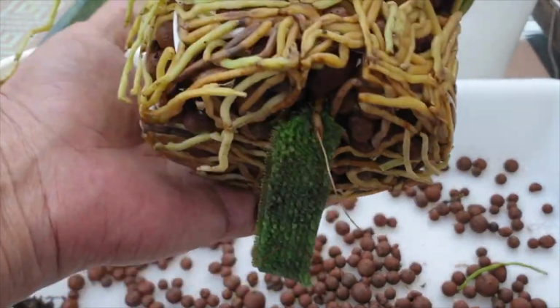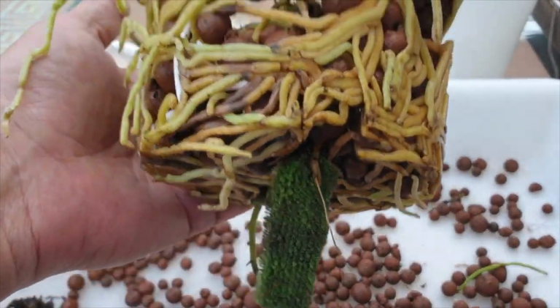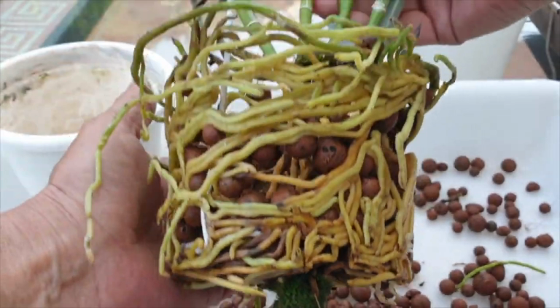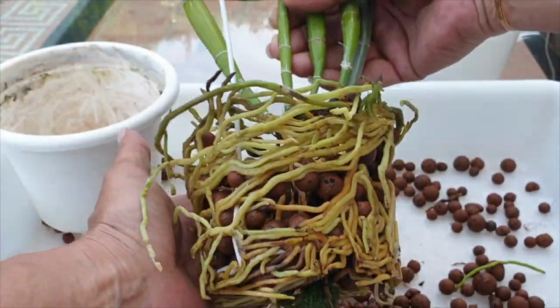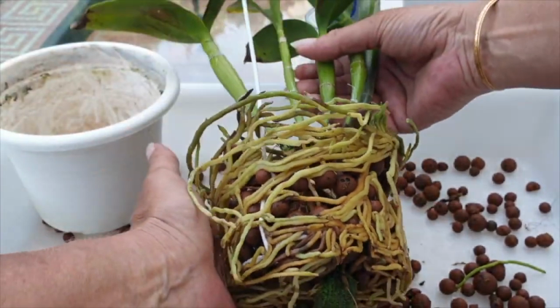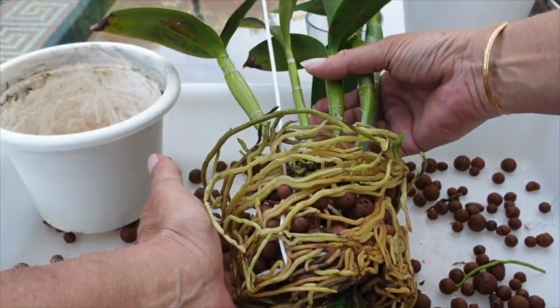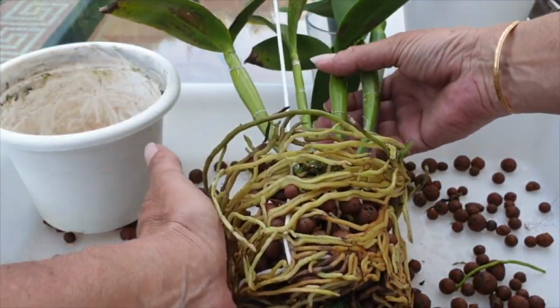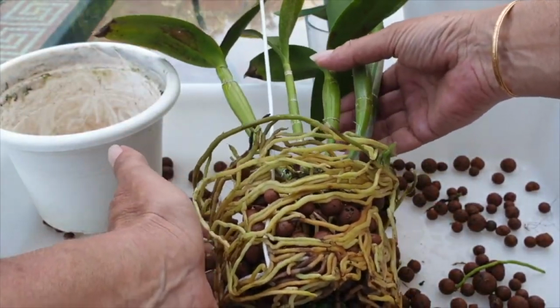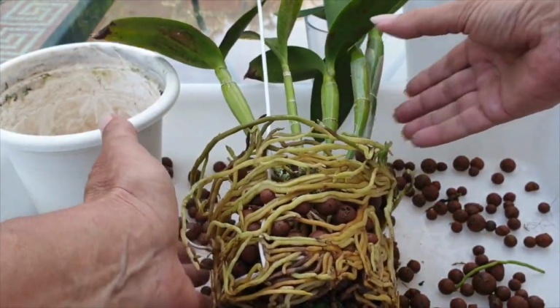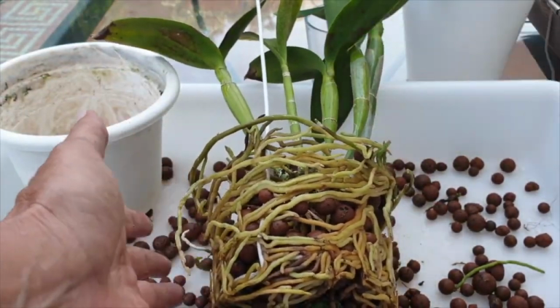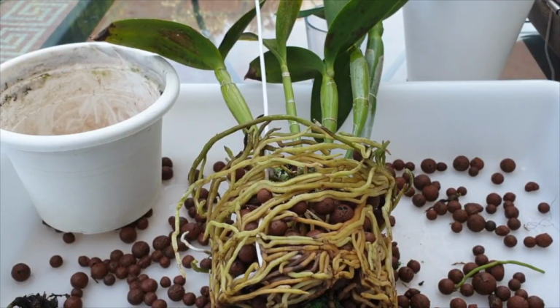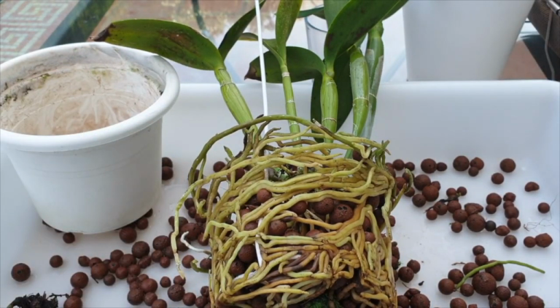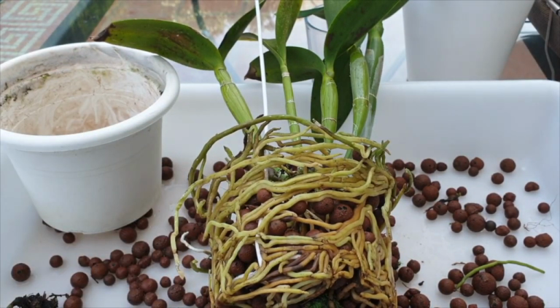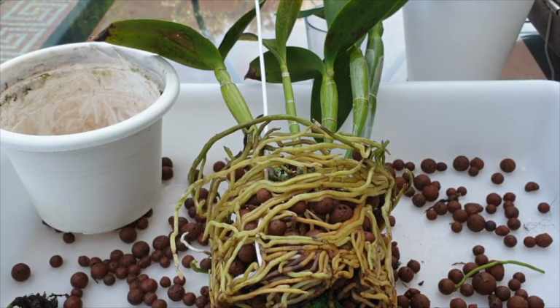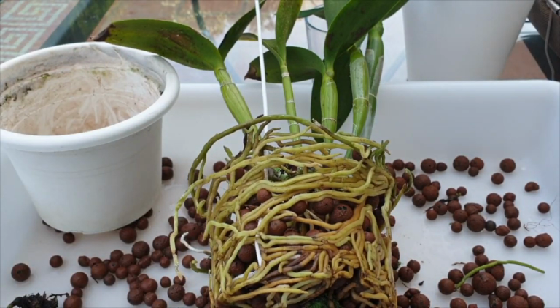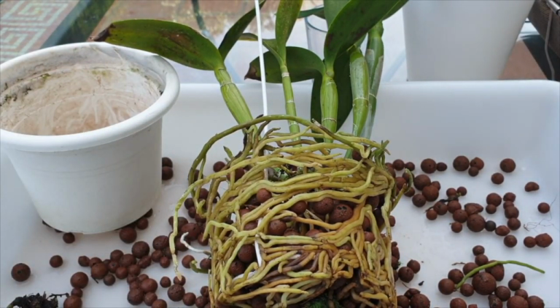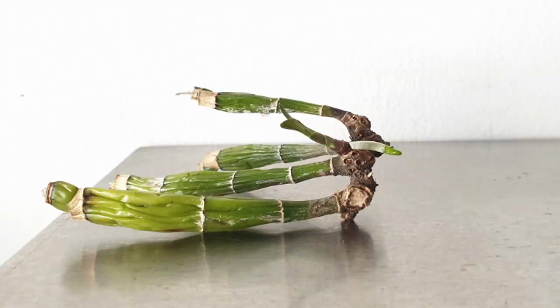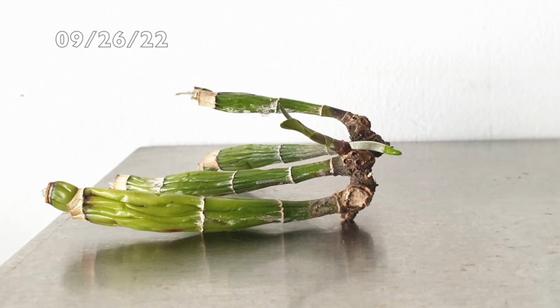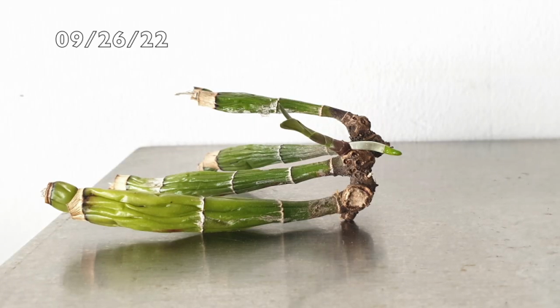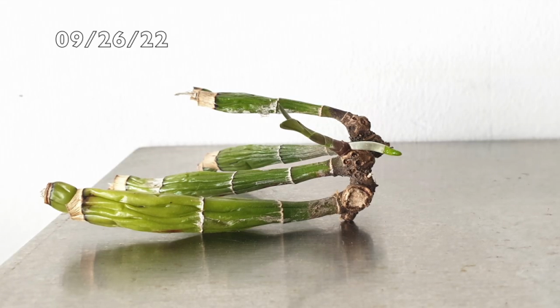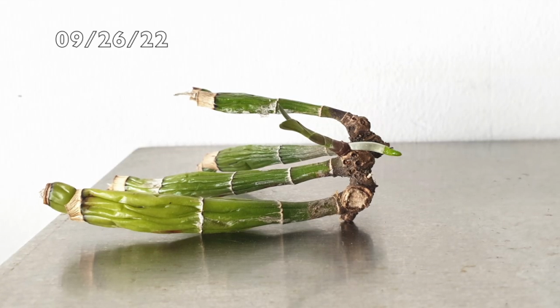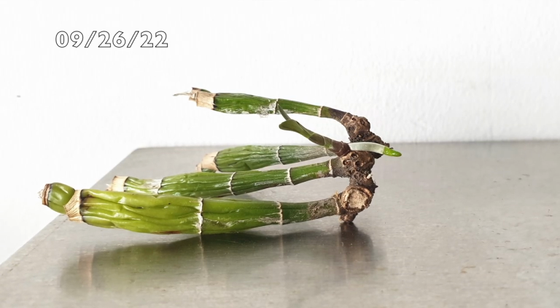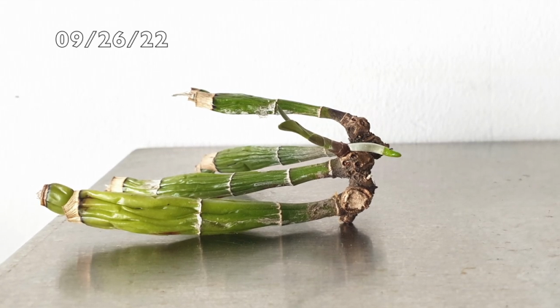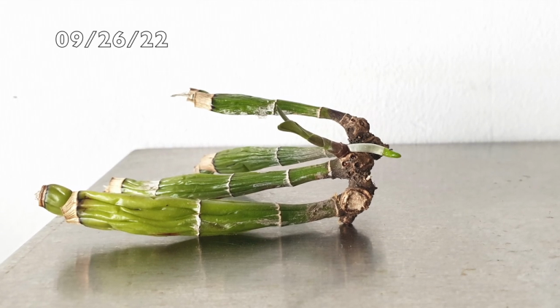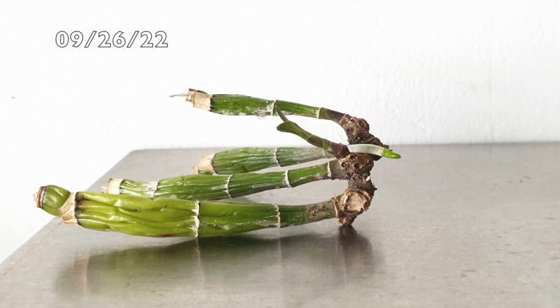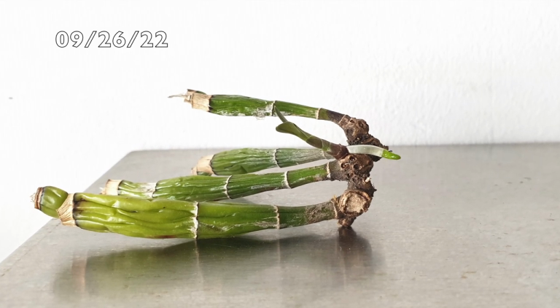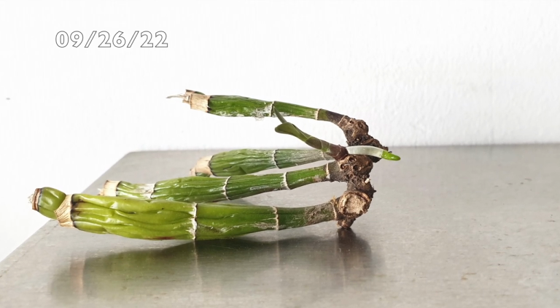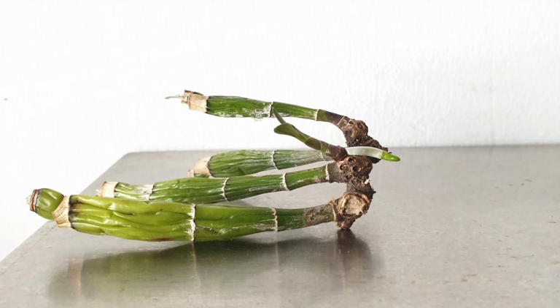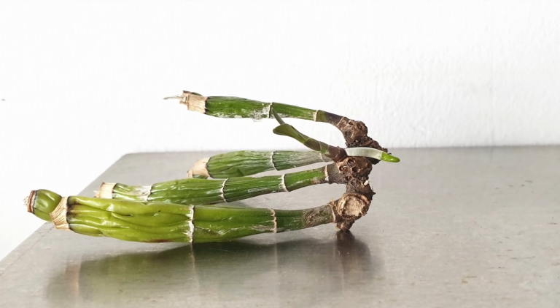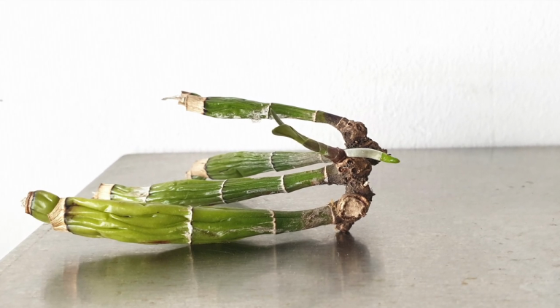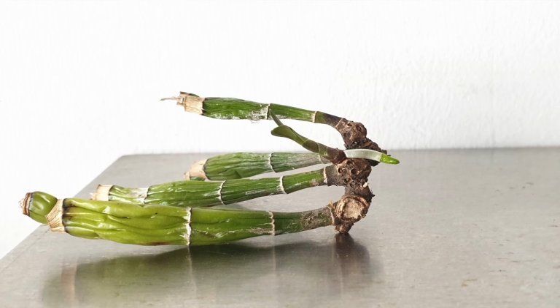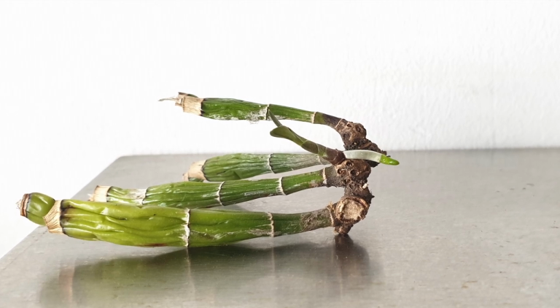Not thinking anything — and these little back bulbs didn't even have an available eye, so I just thought, well, nothing's going to come of it. I'm just going to watch them shrivel up and die. Lo and behold, that is not the case.